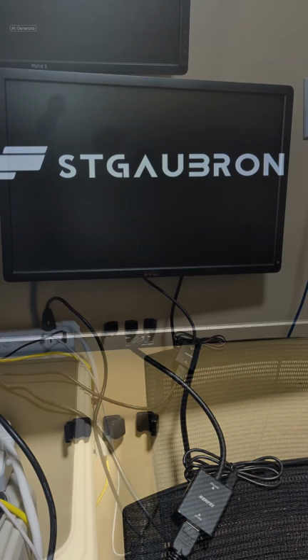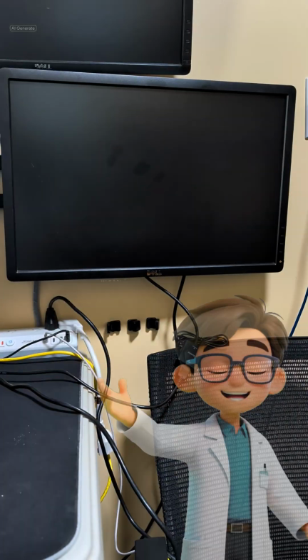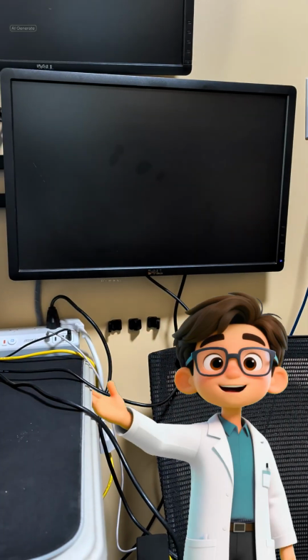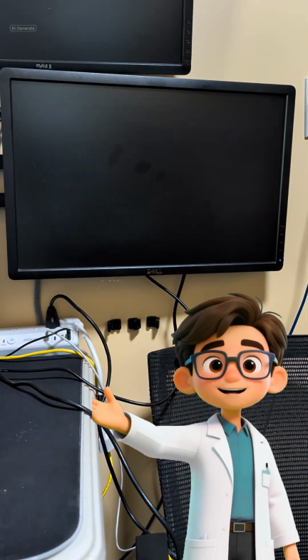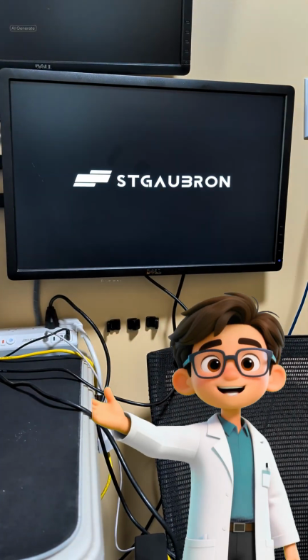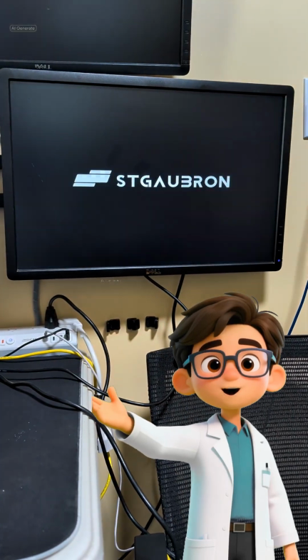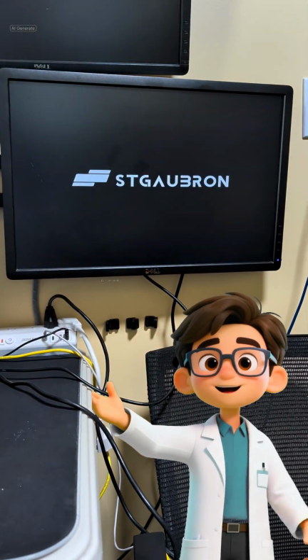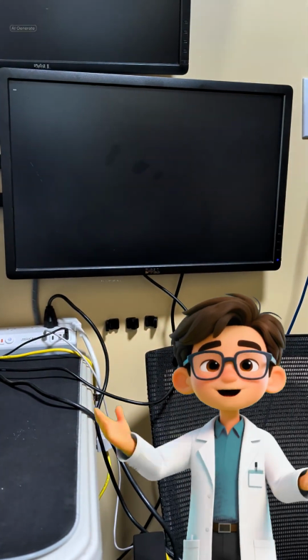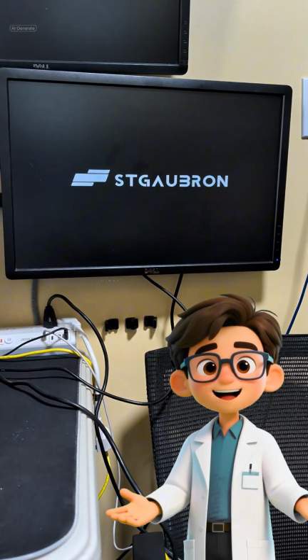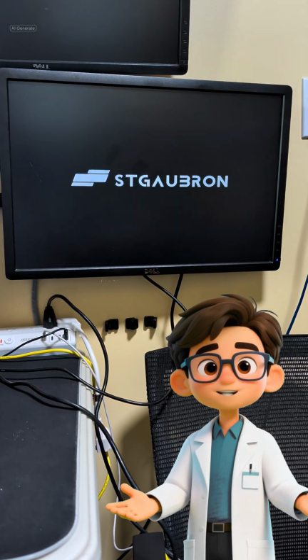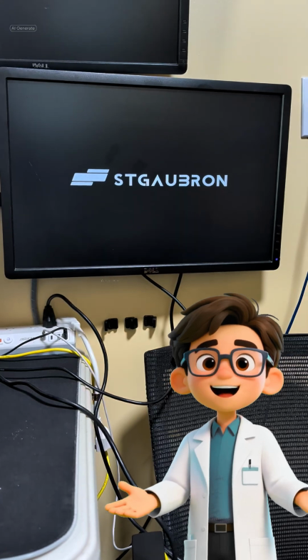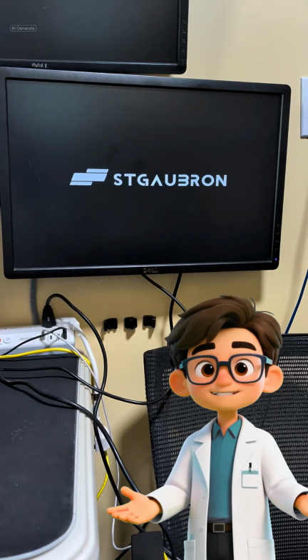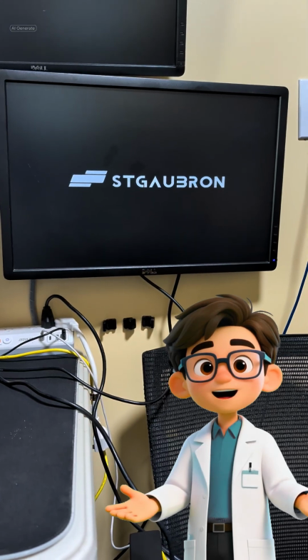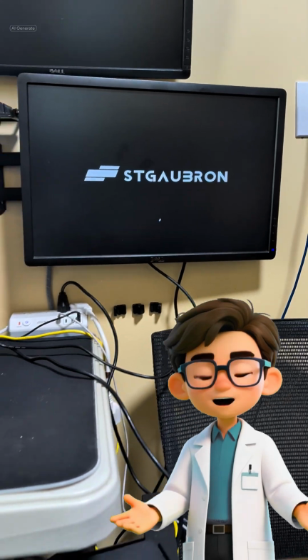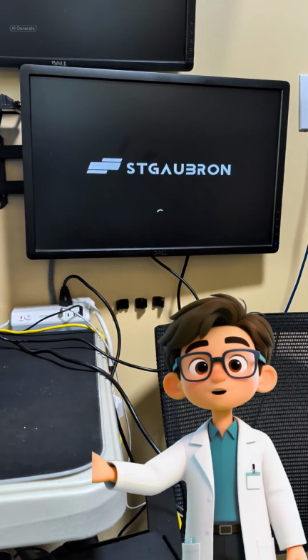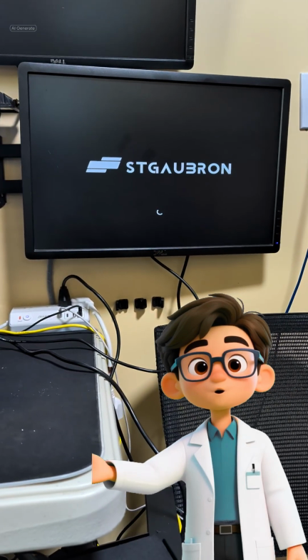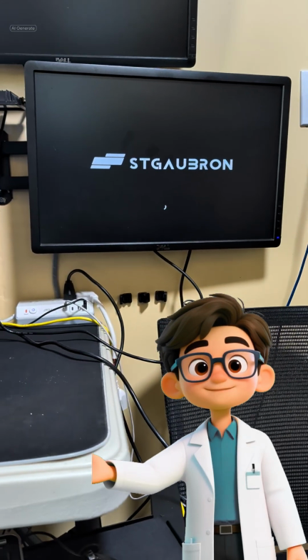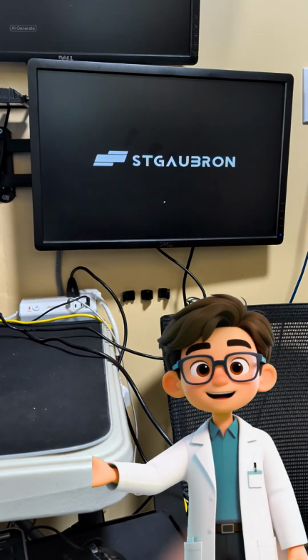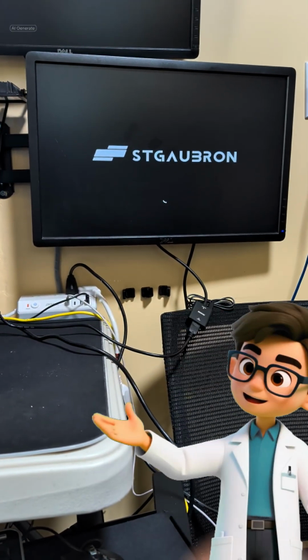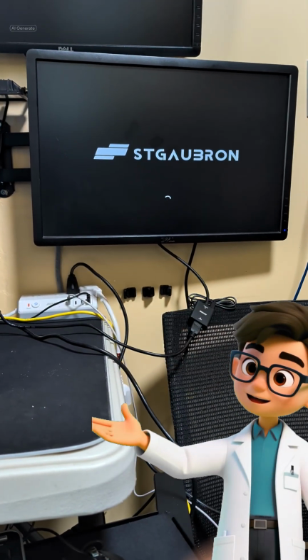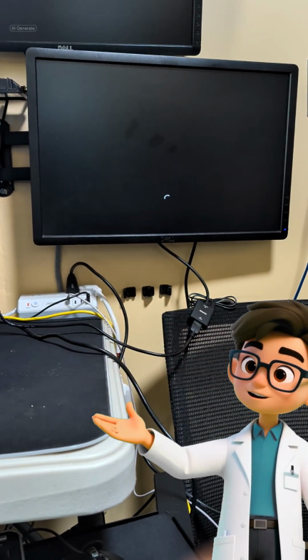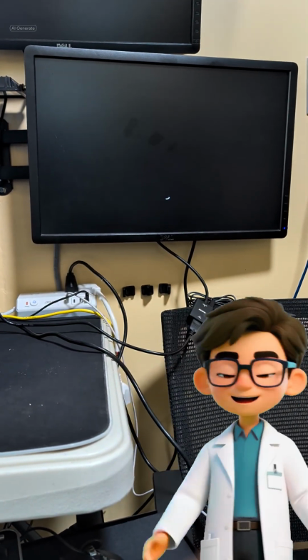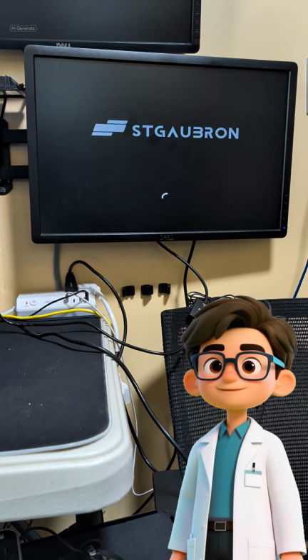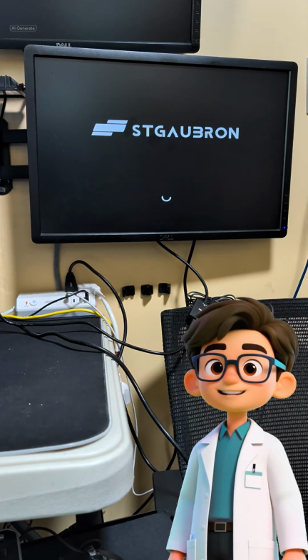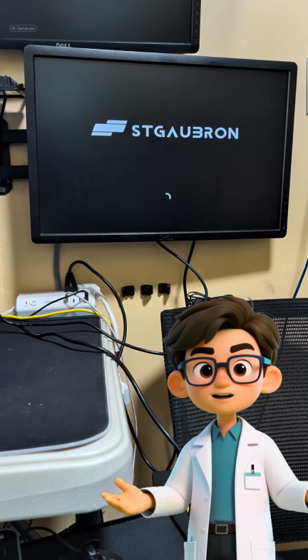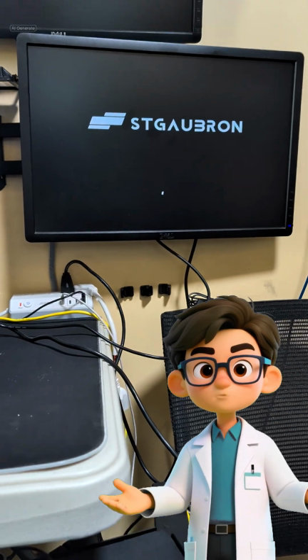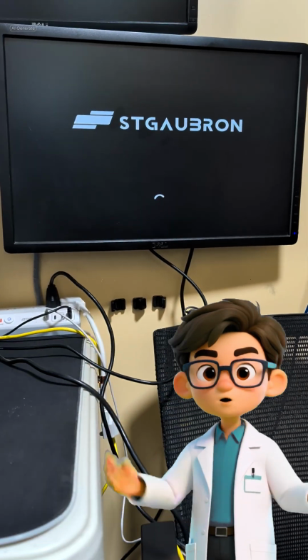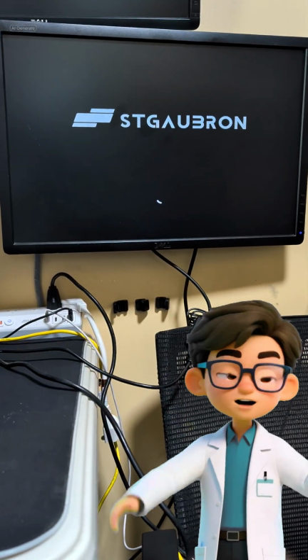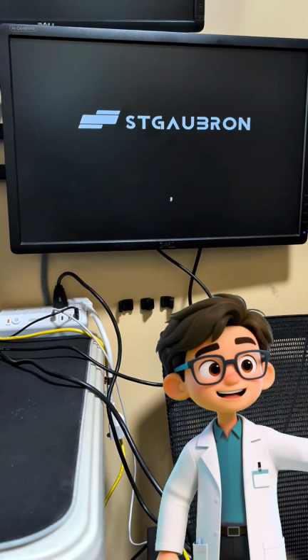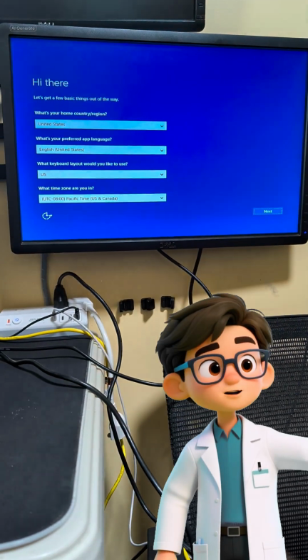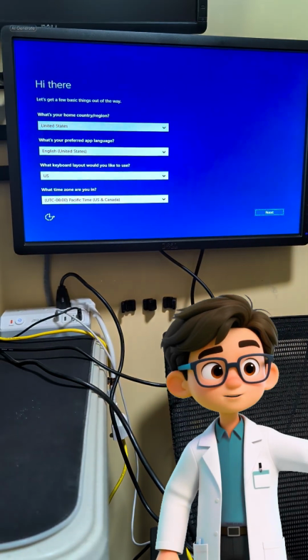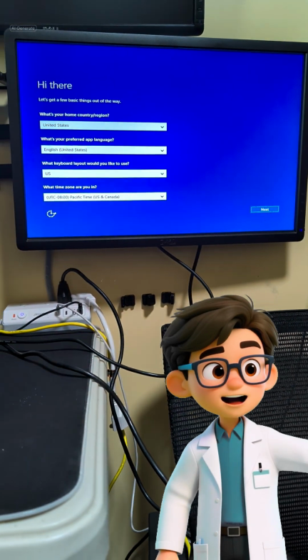To confirm it was a hard drive issue and not a motherboard BIOS issue, we inserted one of our known good boot drives. It booted up Windows perfectly. This confirmed the fault was 100% with the customer's drive.